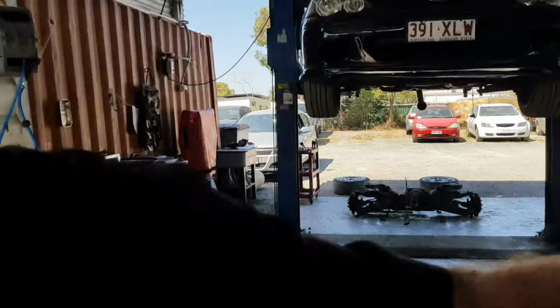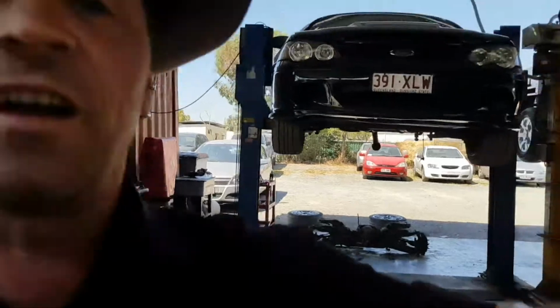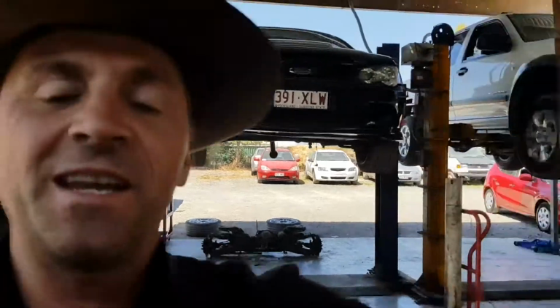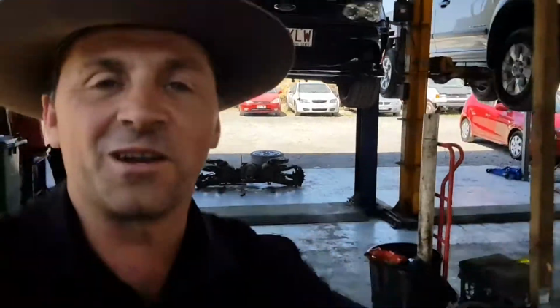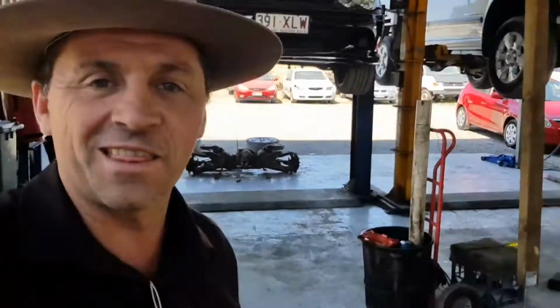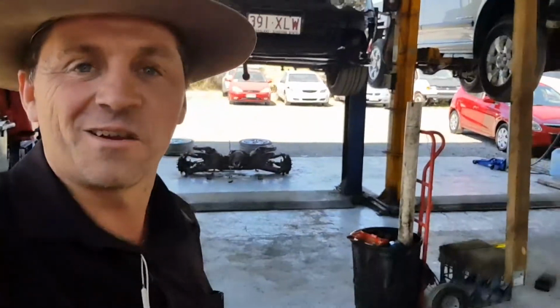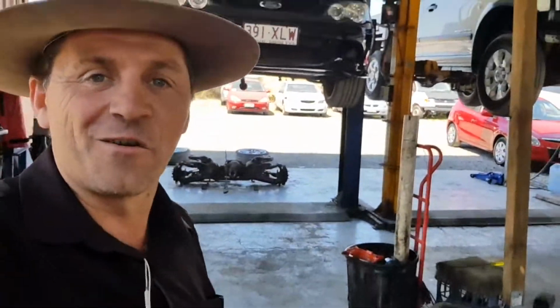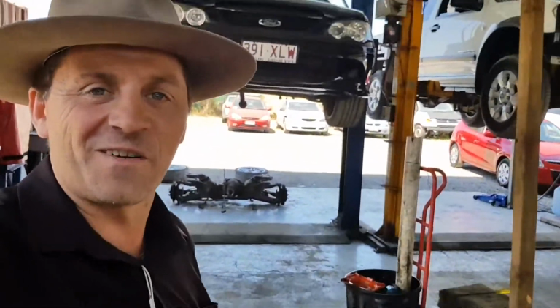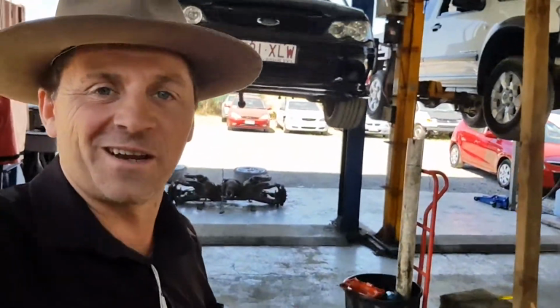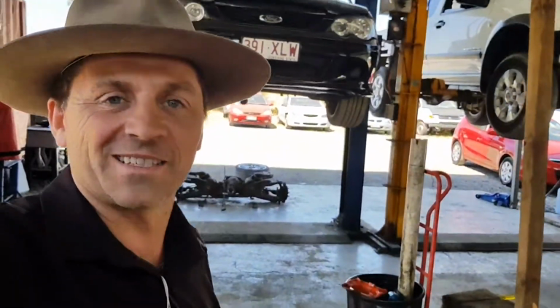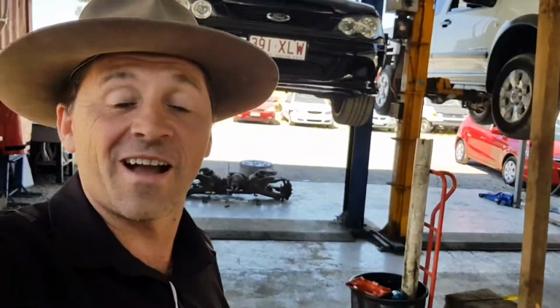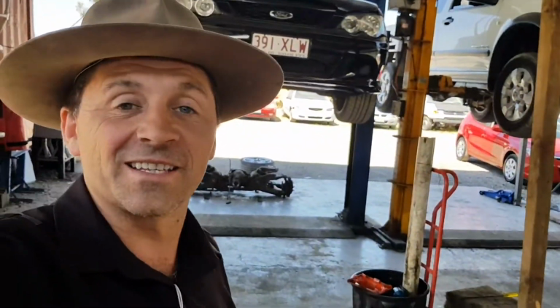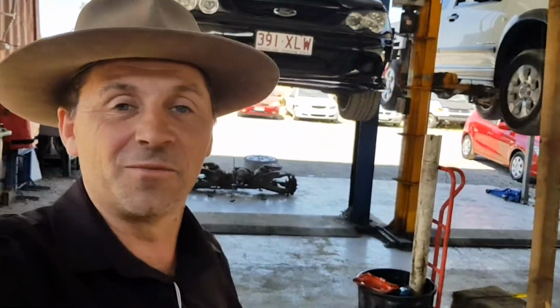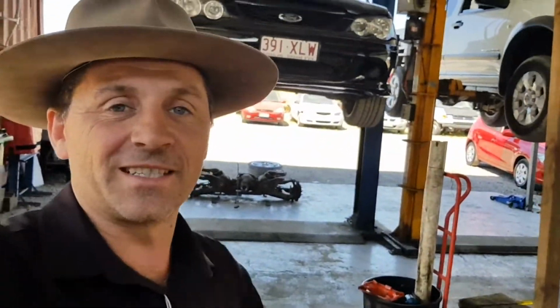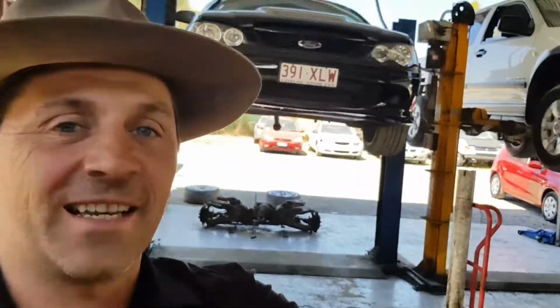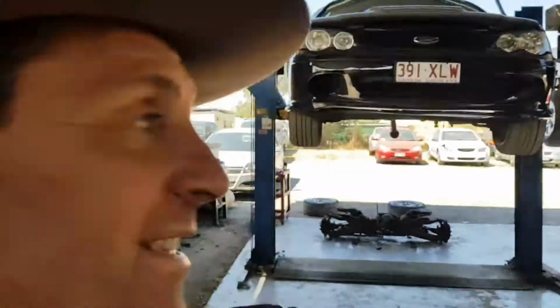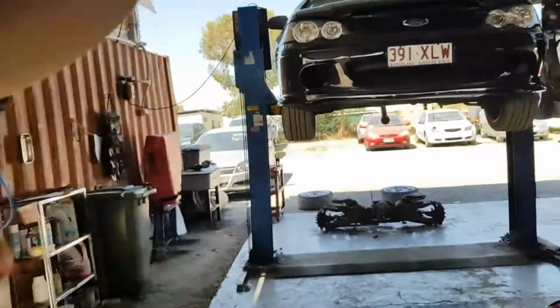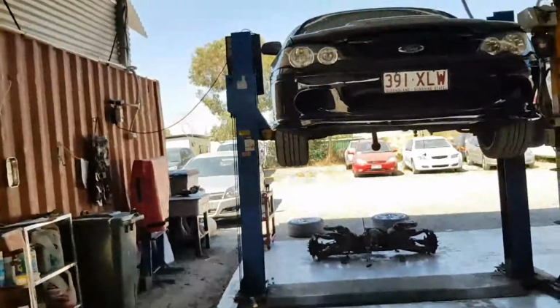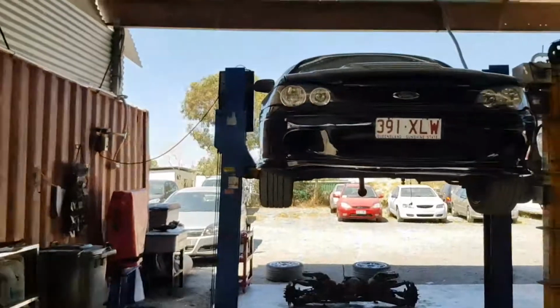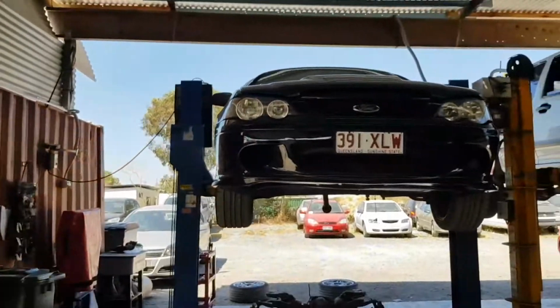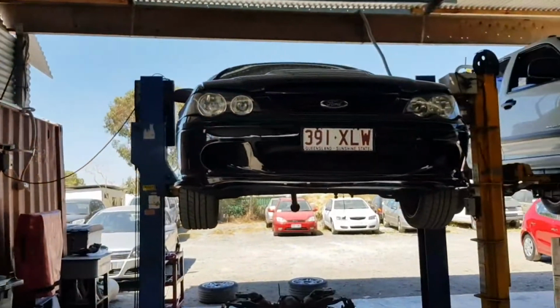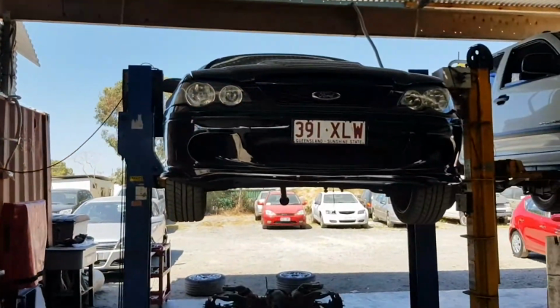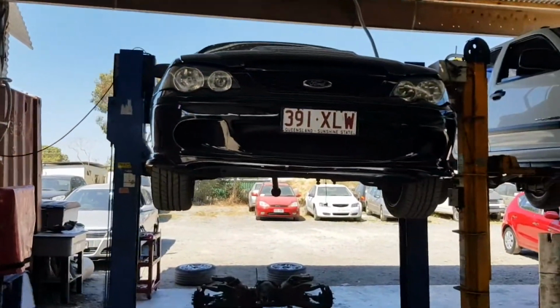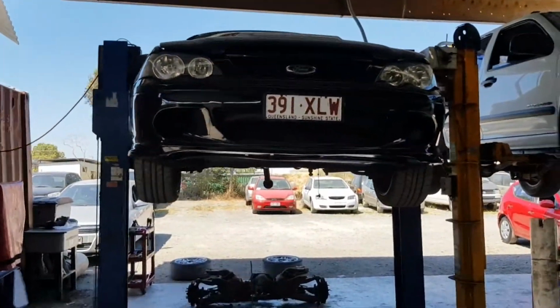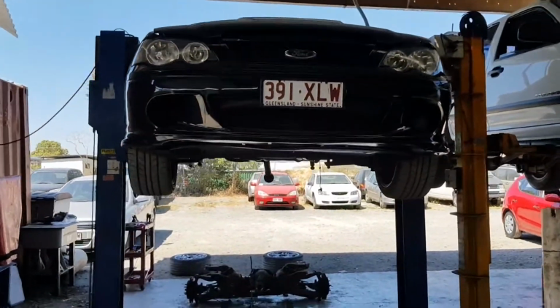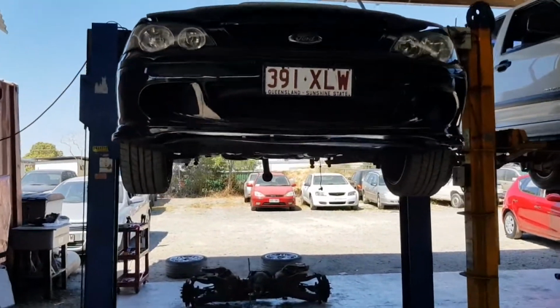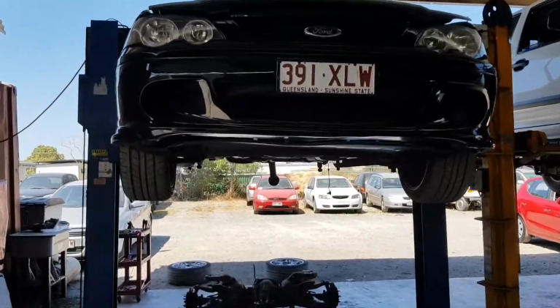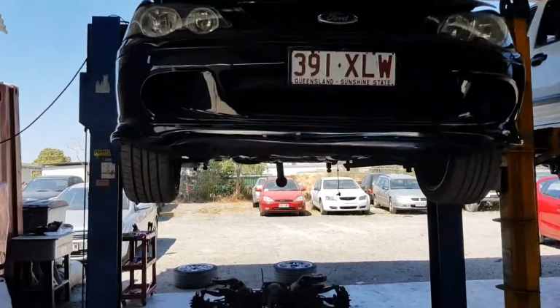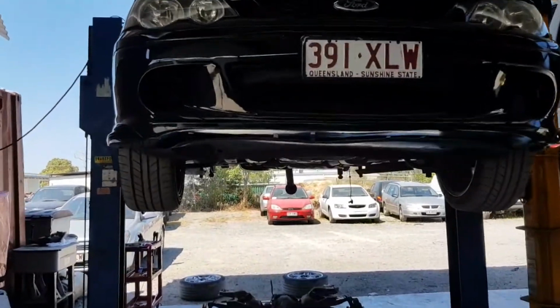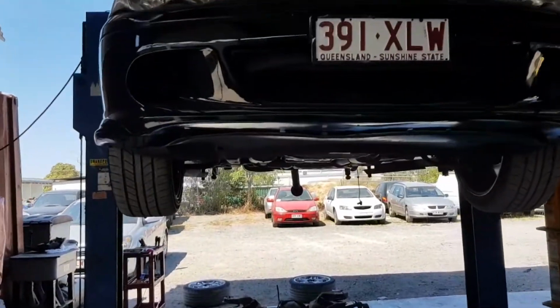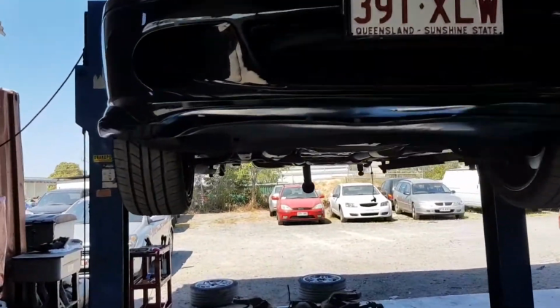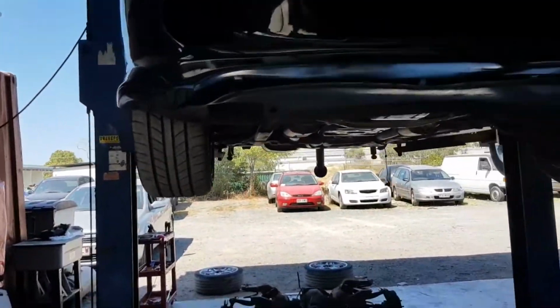Hi, I'm Dean. We've got another Ford Falcon XR8 this time - normally it's the XR6s. This XR8 has 145,000 Ks and again they need the diff bush replacements.